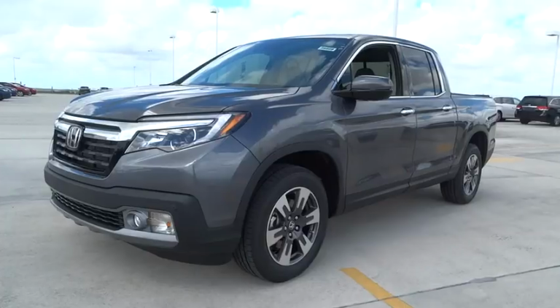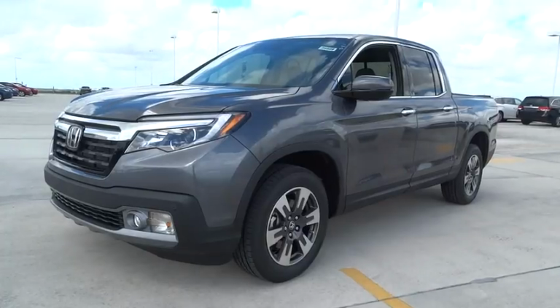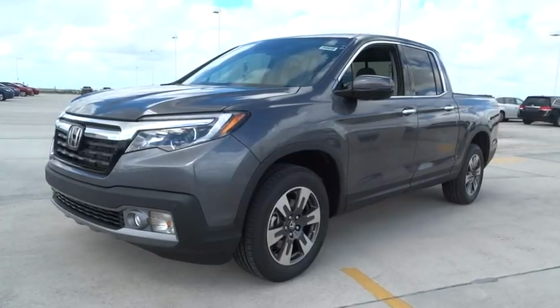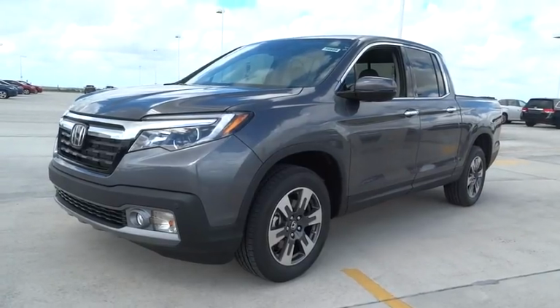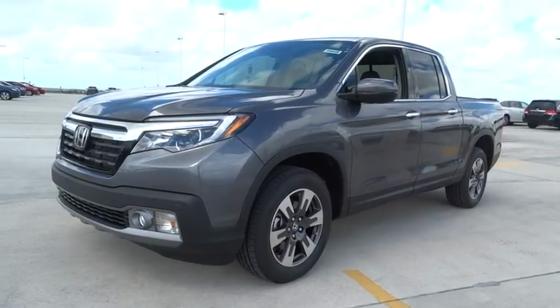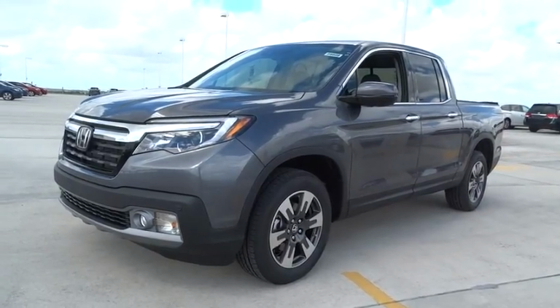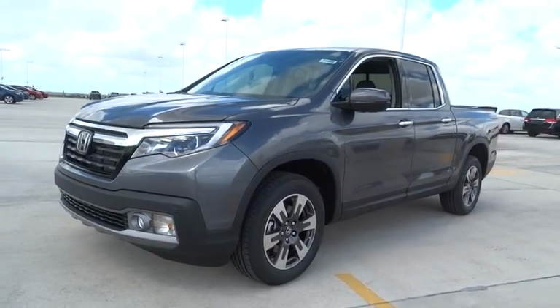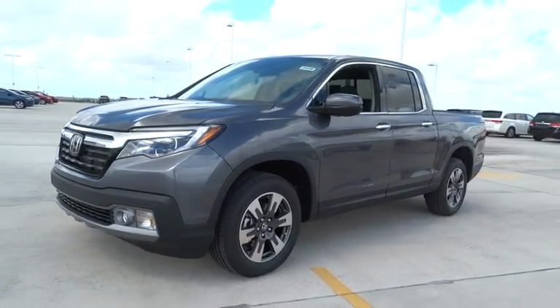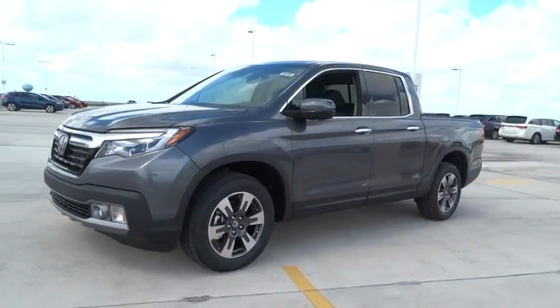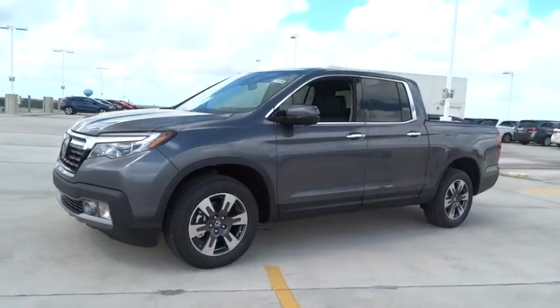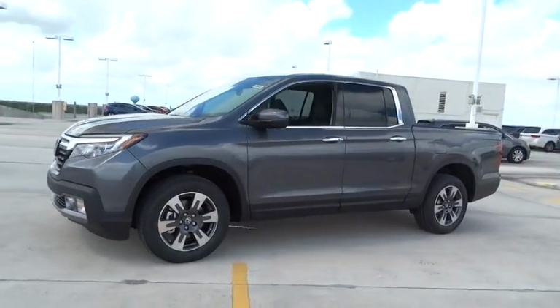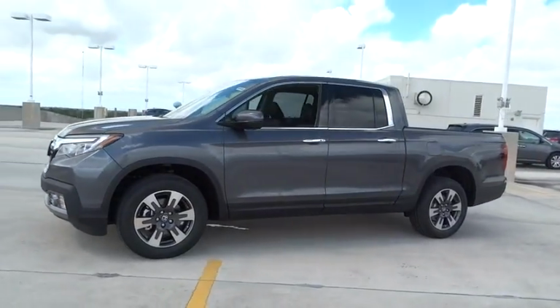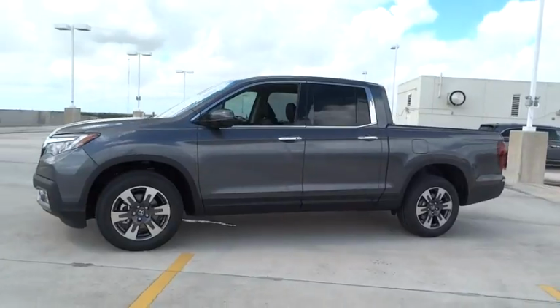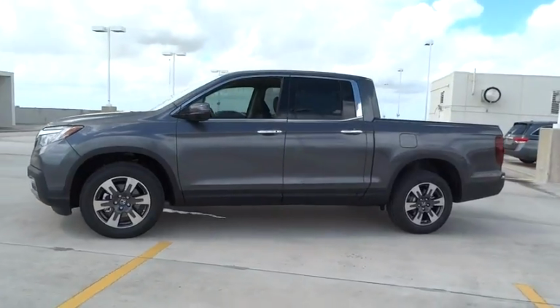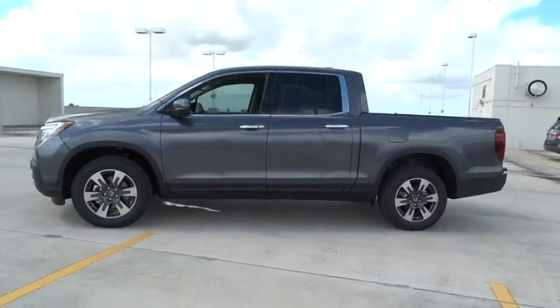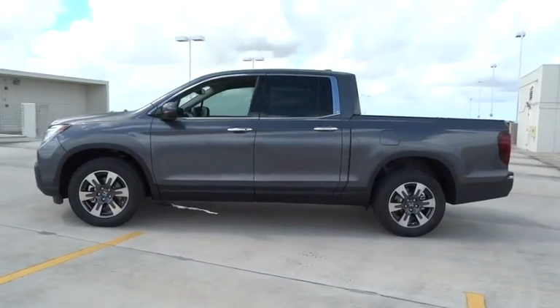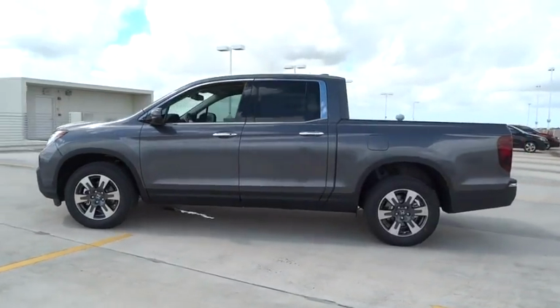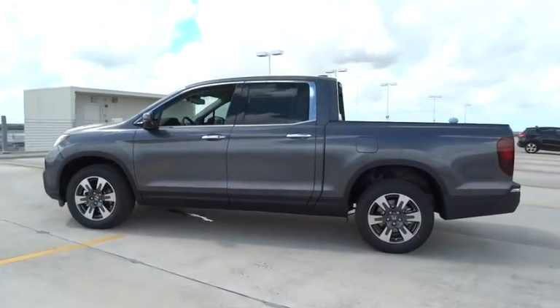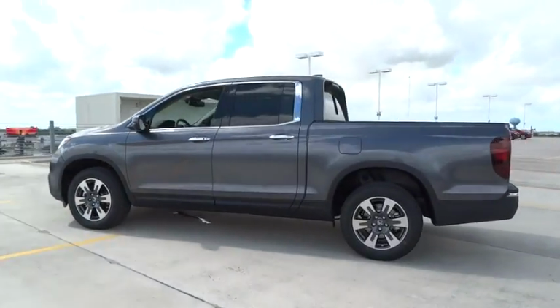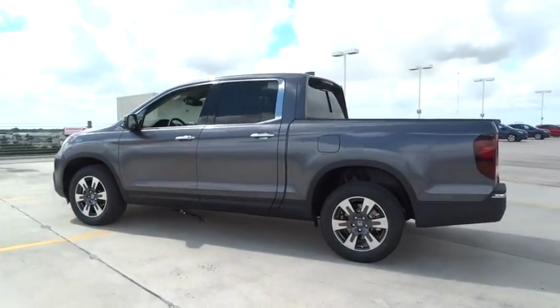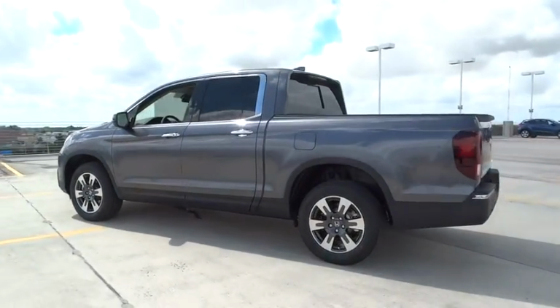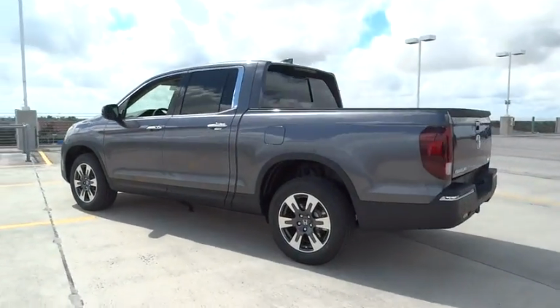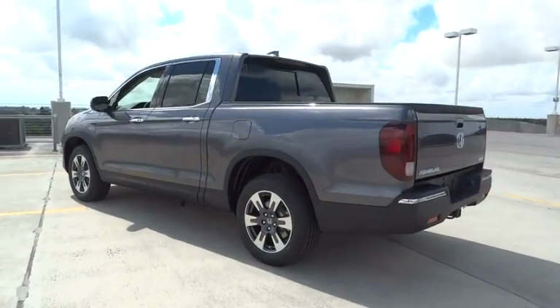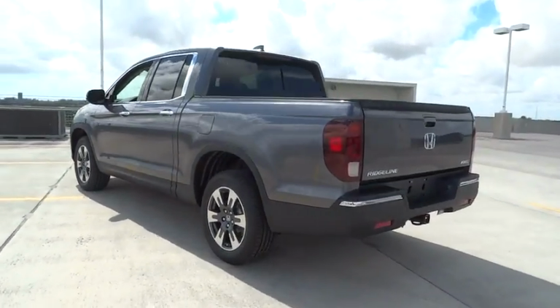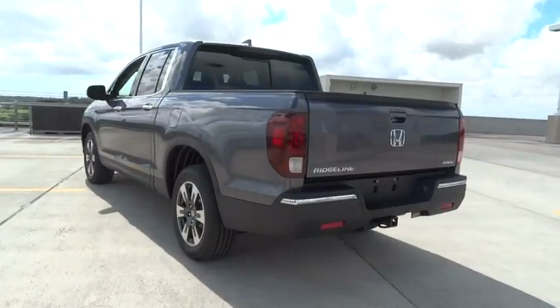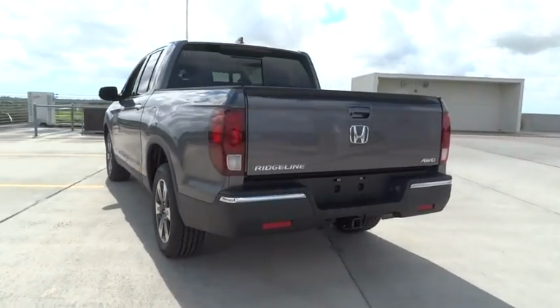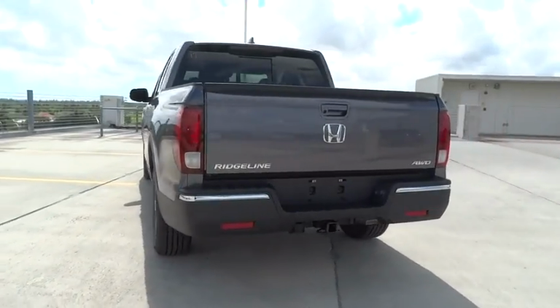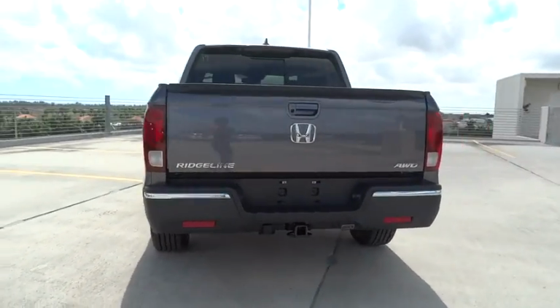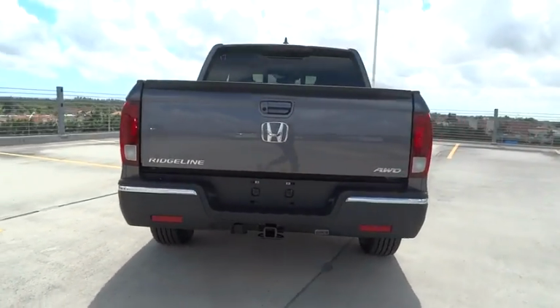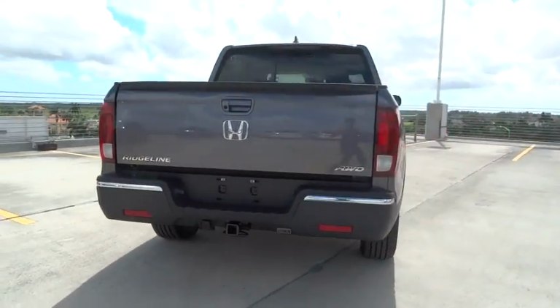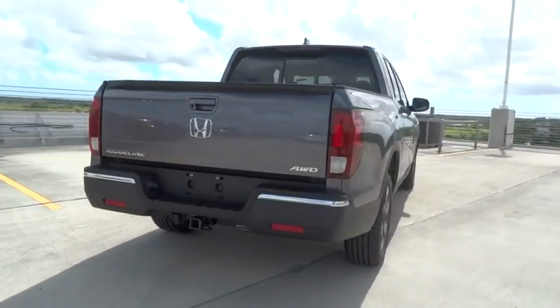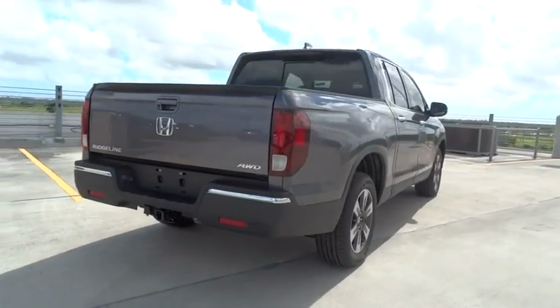The 2017 Honda Ridgeline. The Ridgeline was designed to give you exactly what you need to get the job done. And with Honda quality built right in, this truck can be with you for the long haul. Here are some of this vehicle's great options.